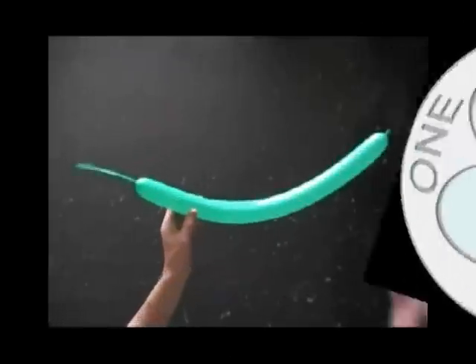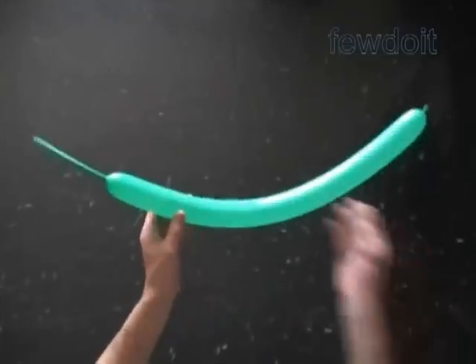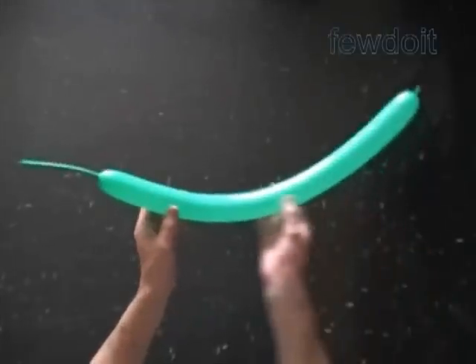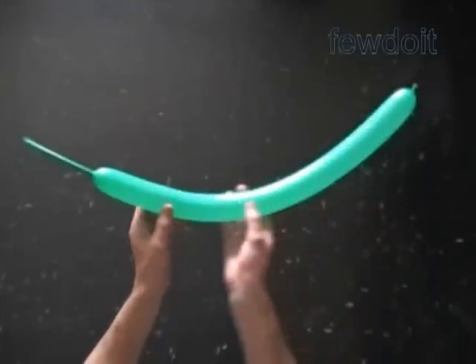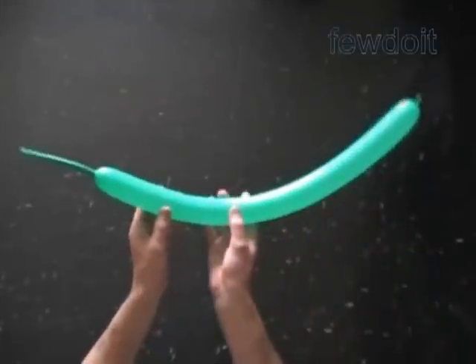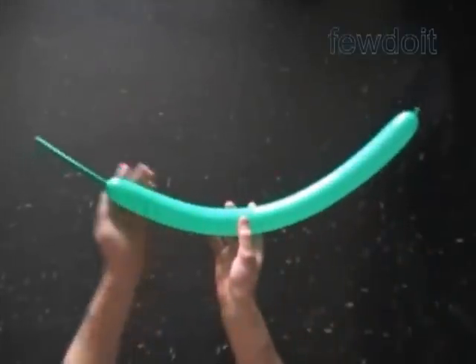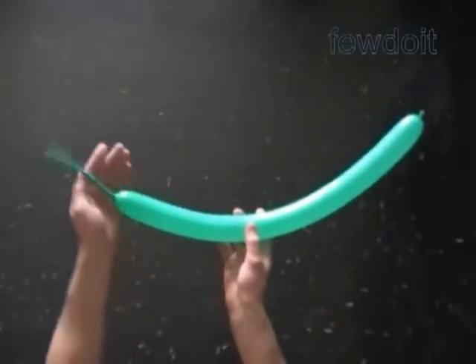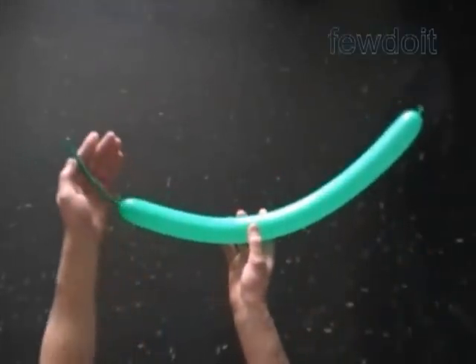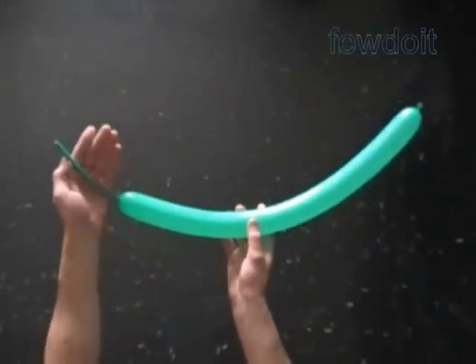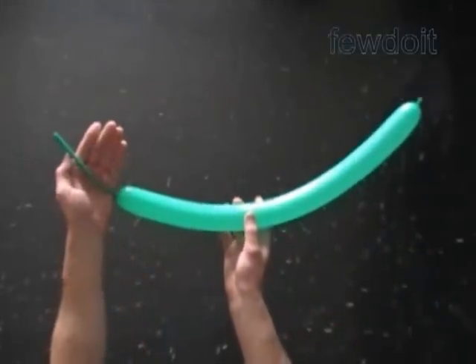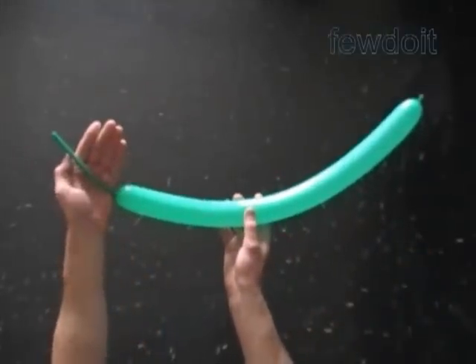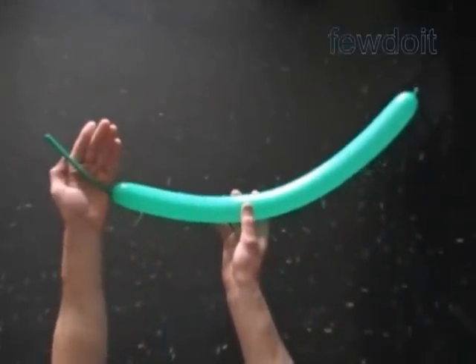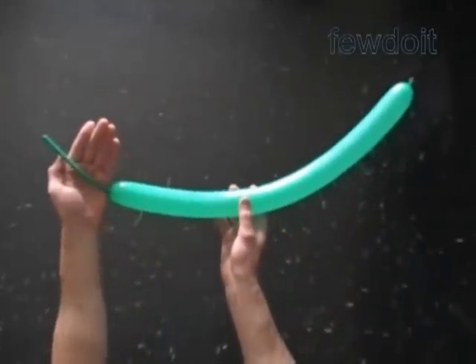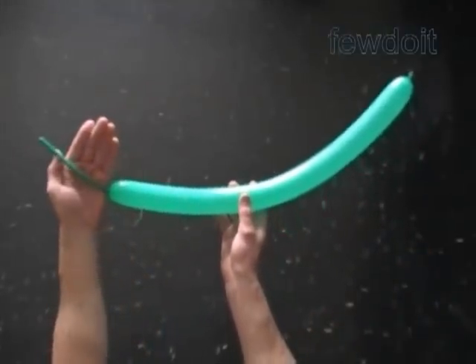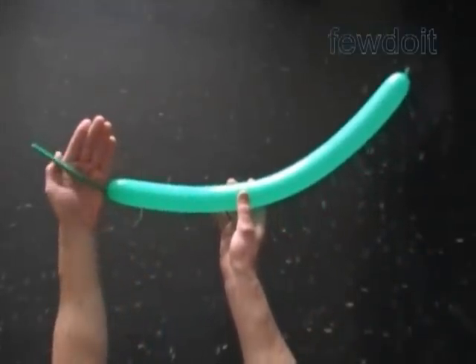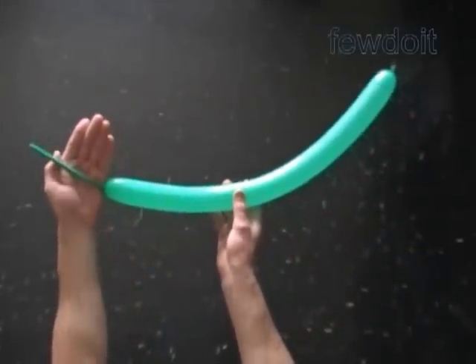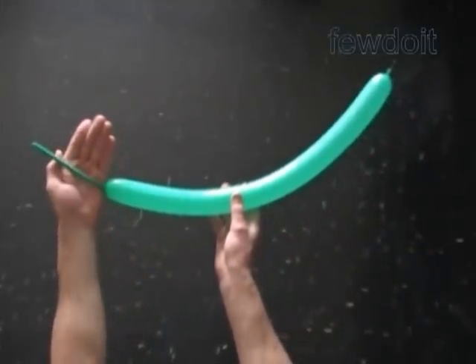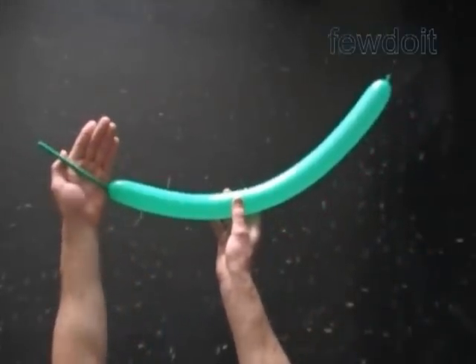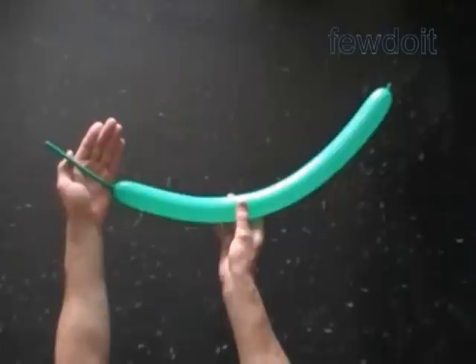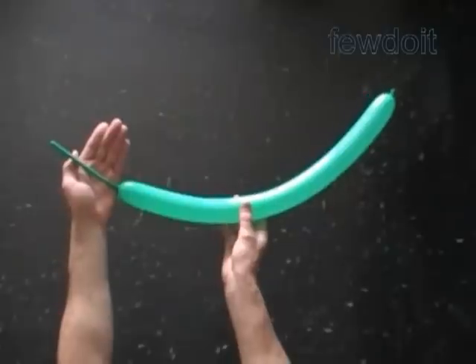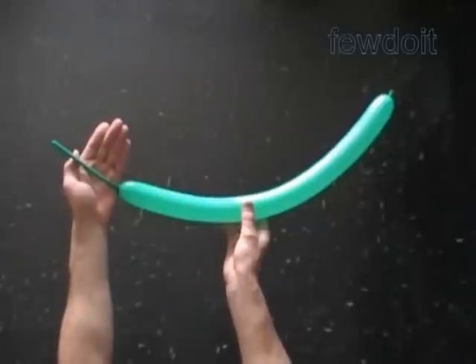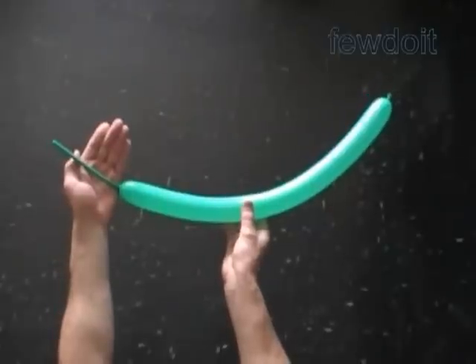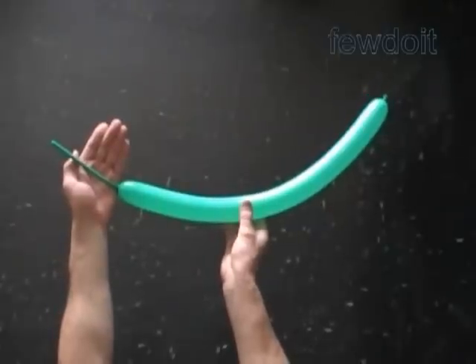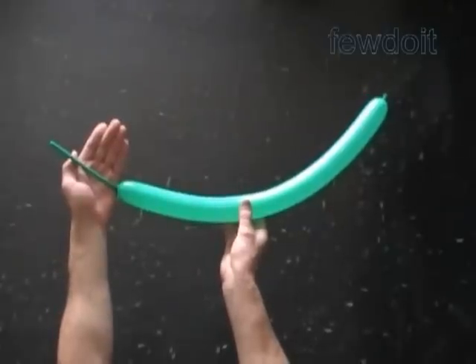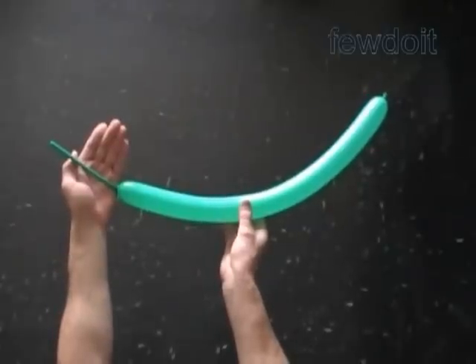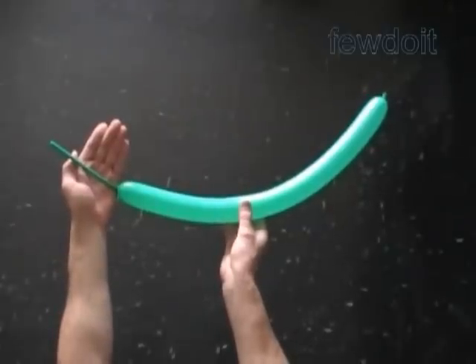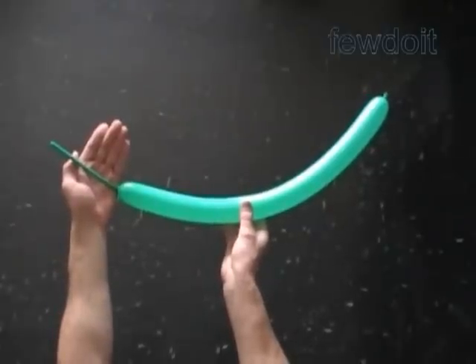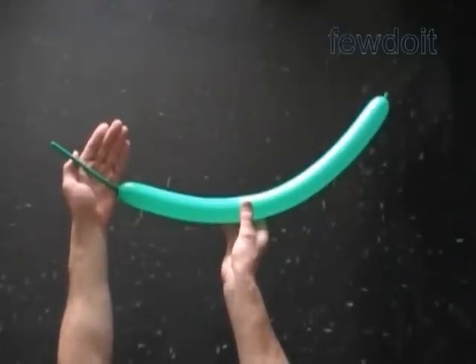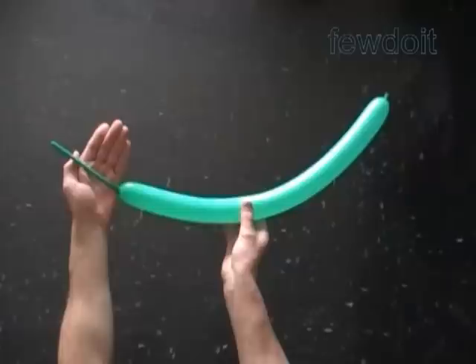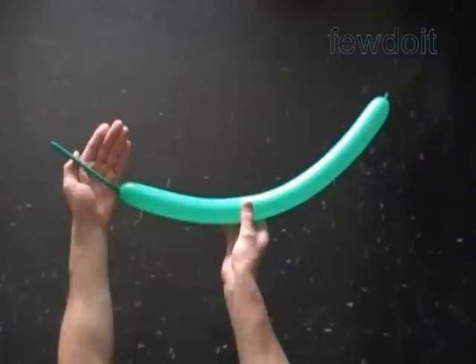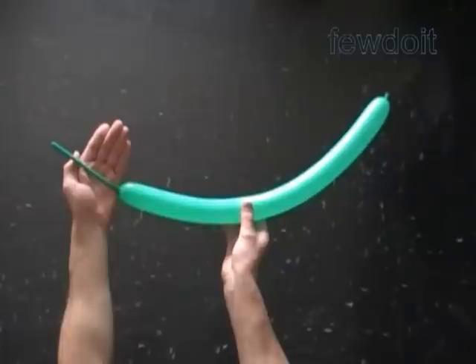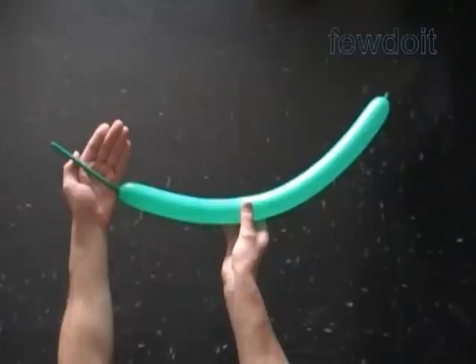Hello. Today we are going to make a flower — Lily of the Valley — using two sixties only. The sculpture is going to be much bigger in size than the real flower.